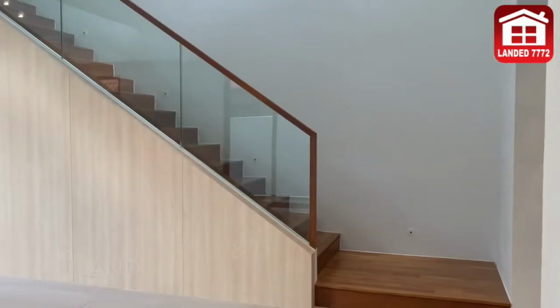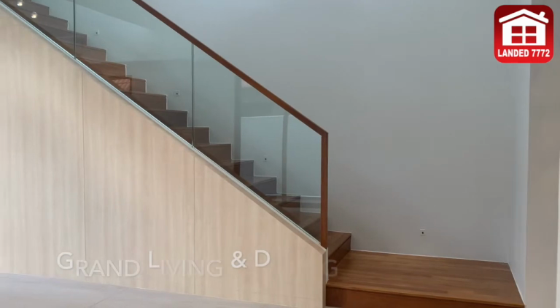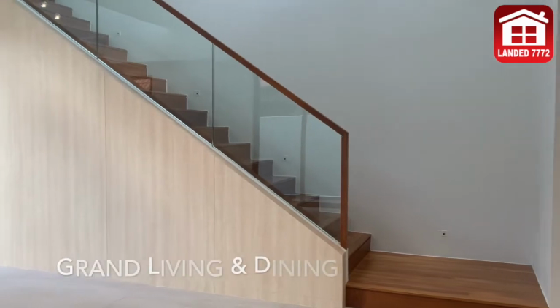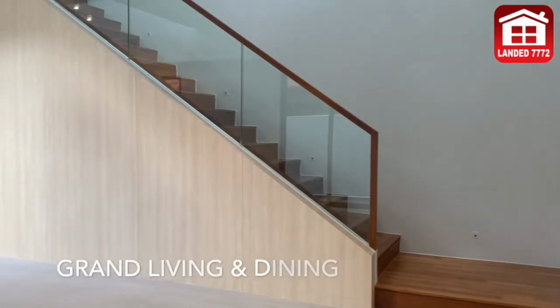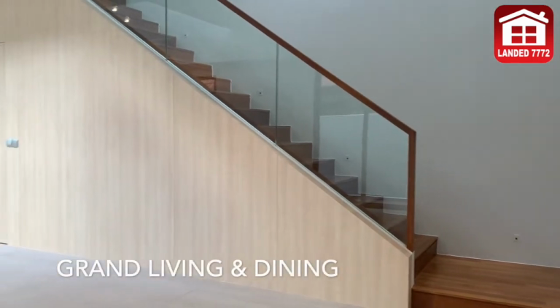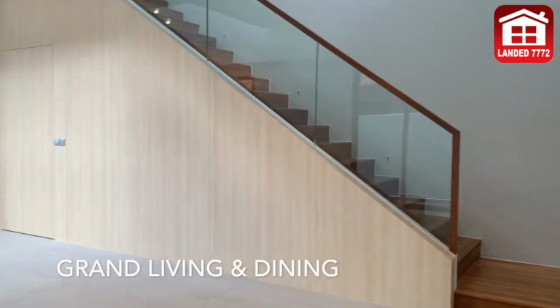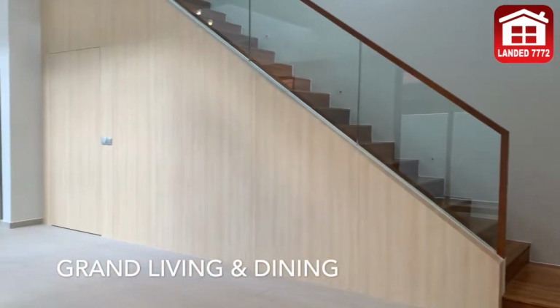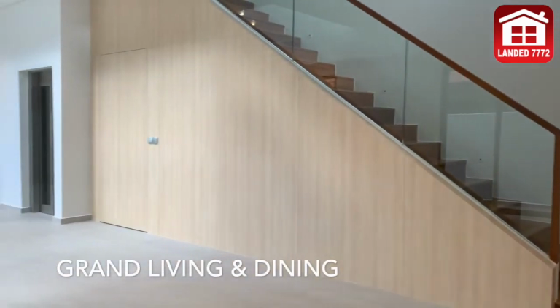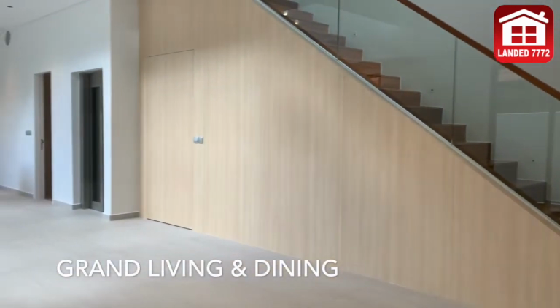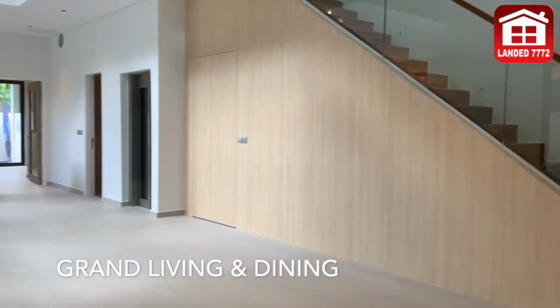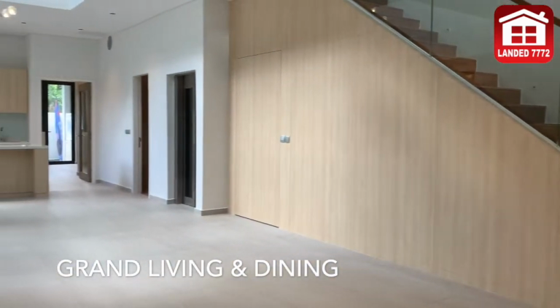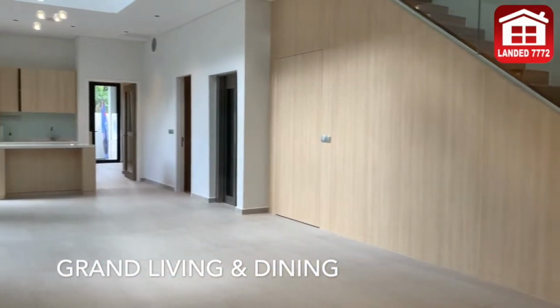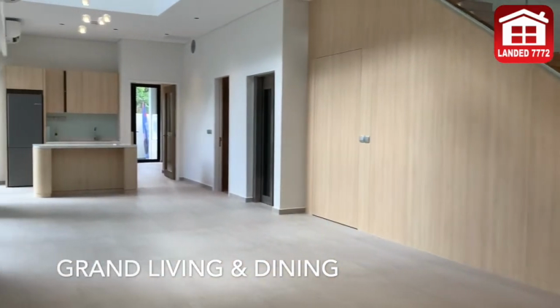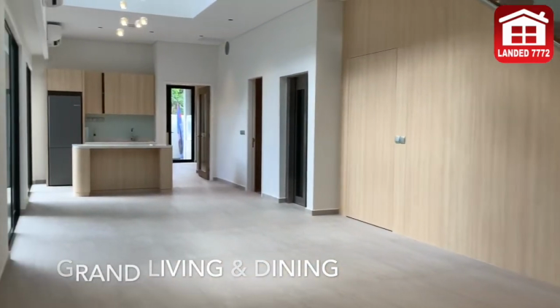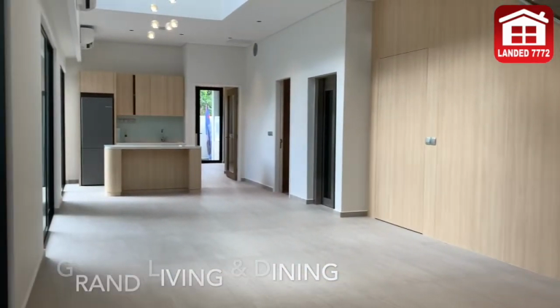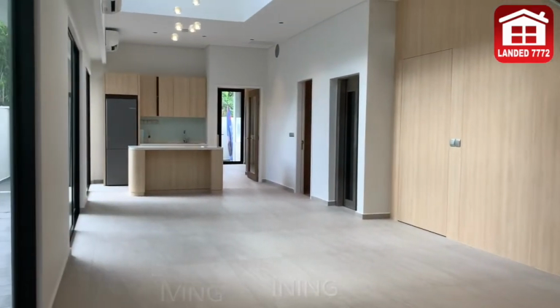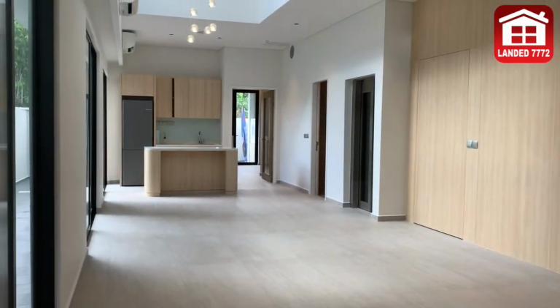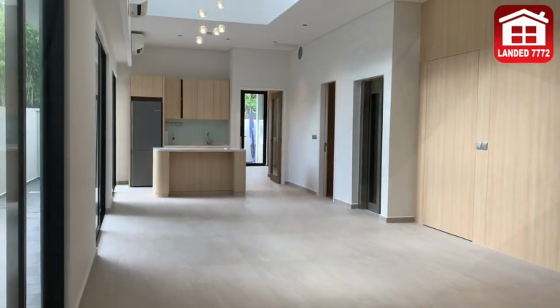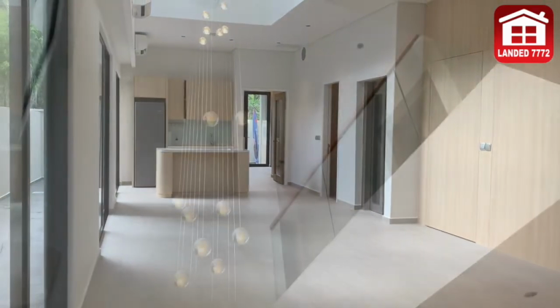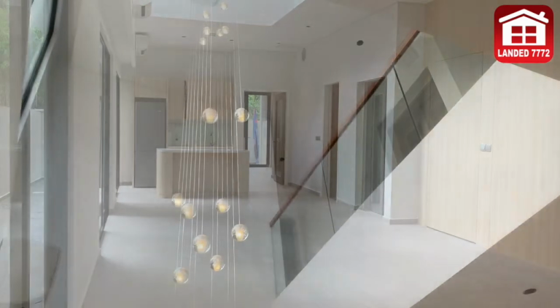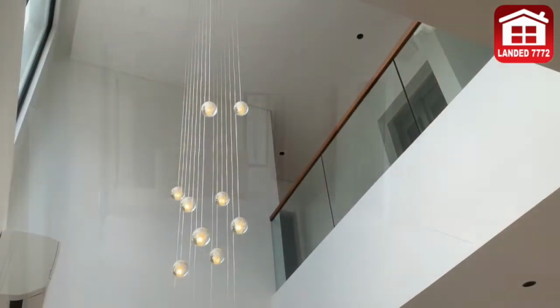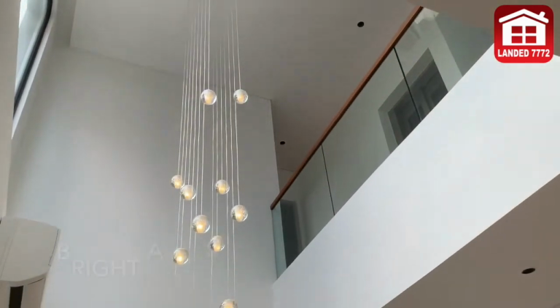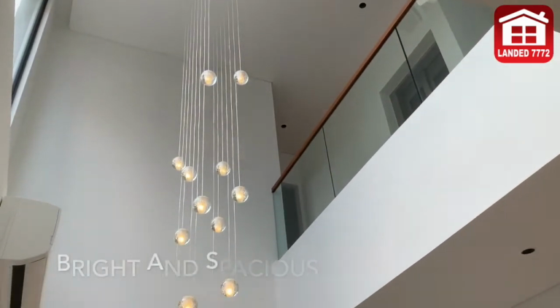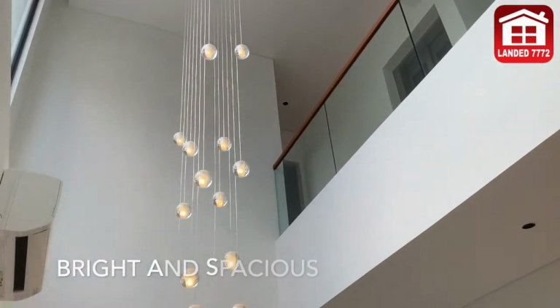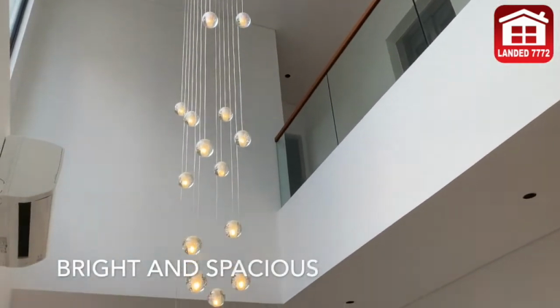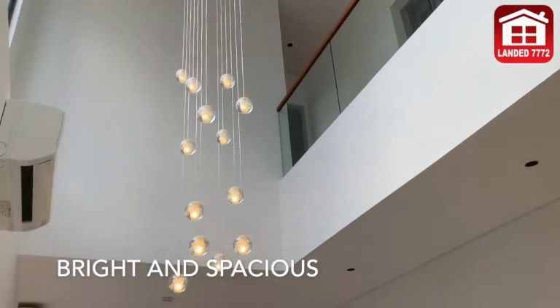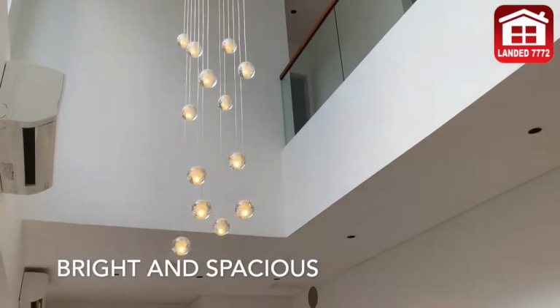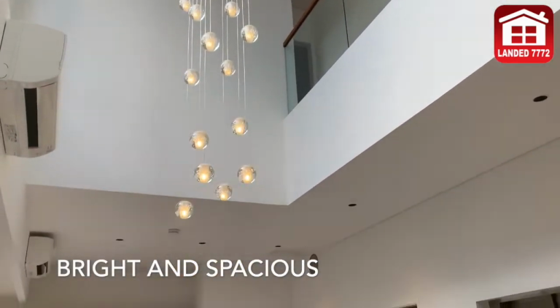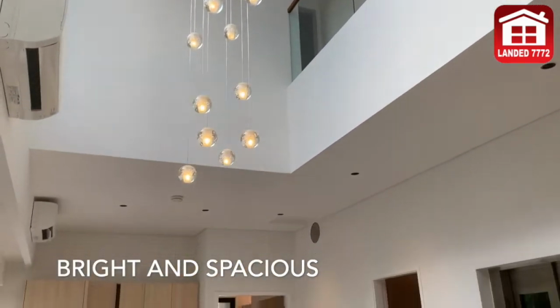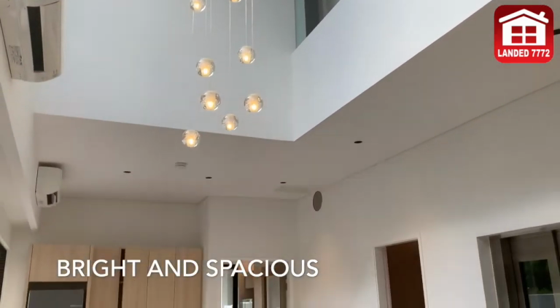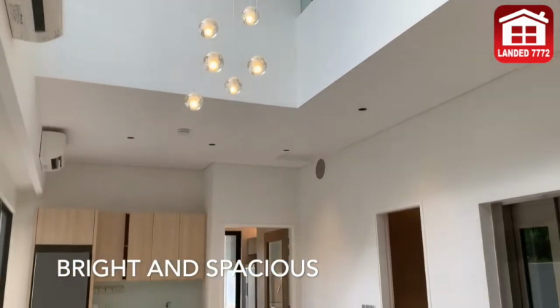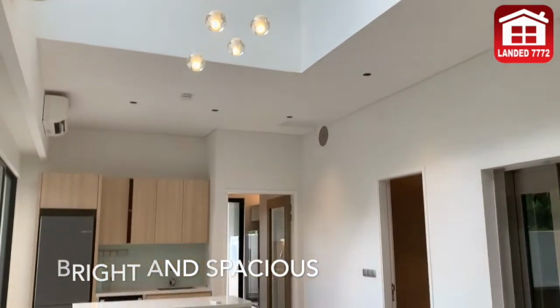Luxurious and grand living dining area, perfect for family bonding times. Double volume ceiling, bringing in plenty of natural light.